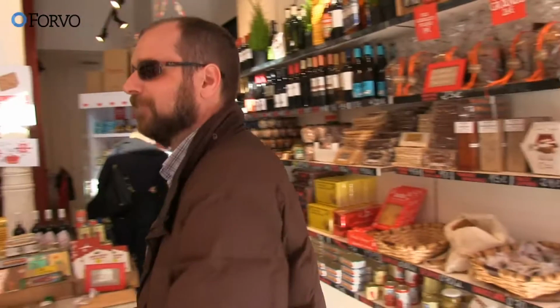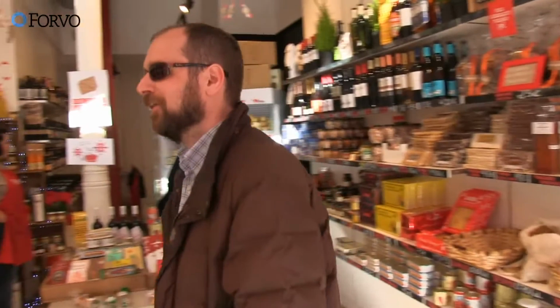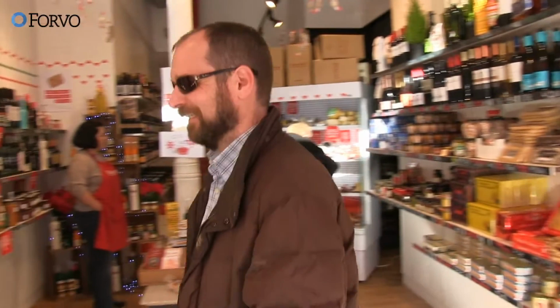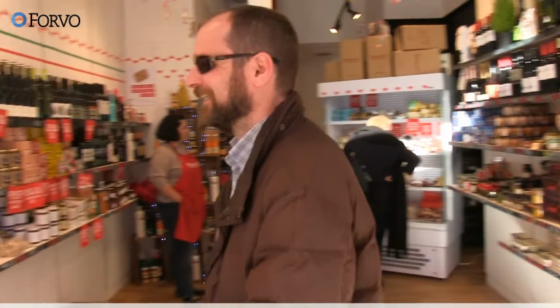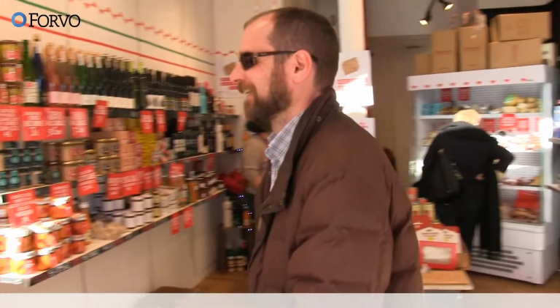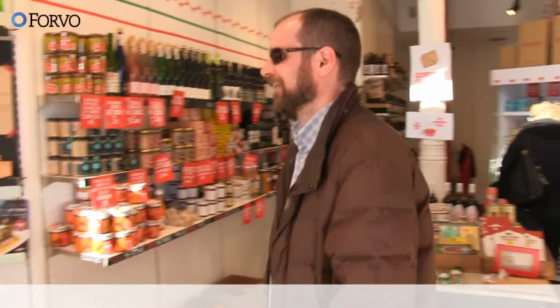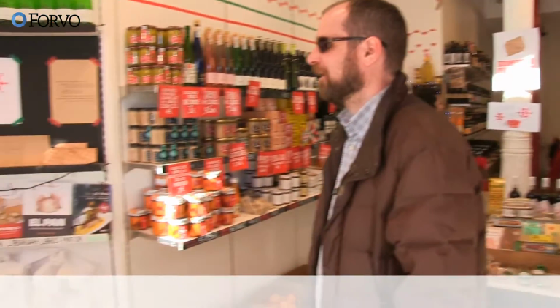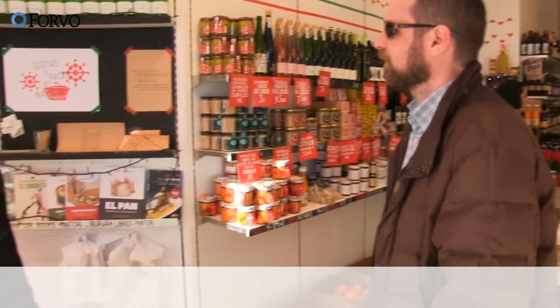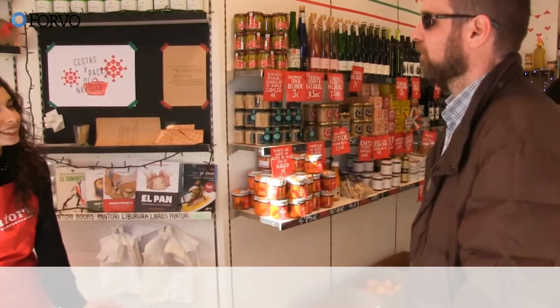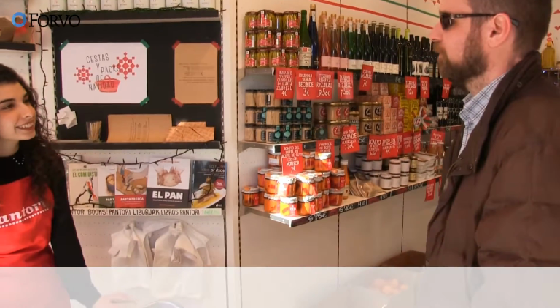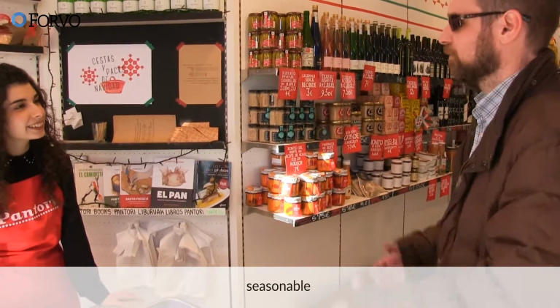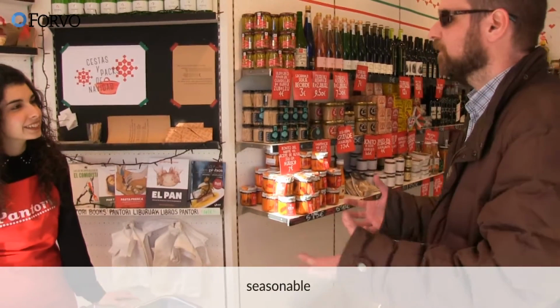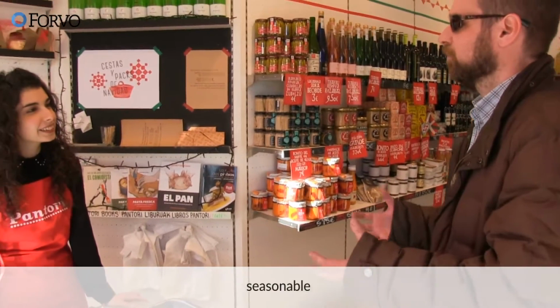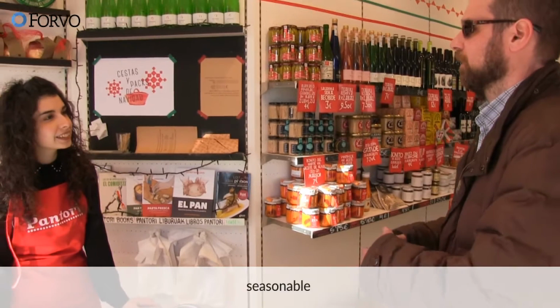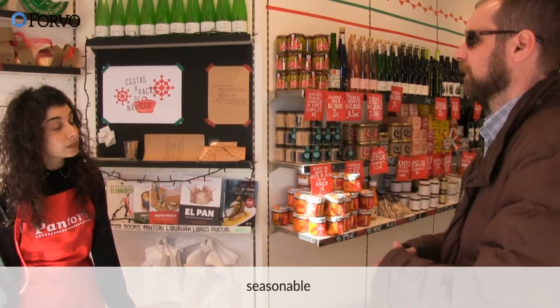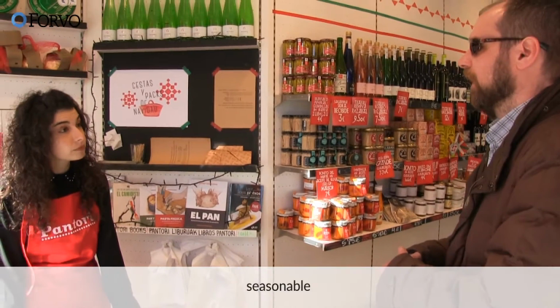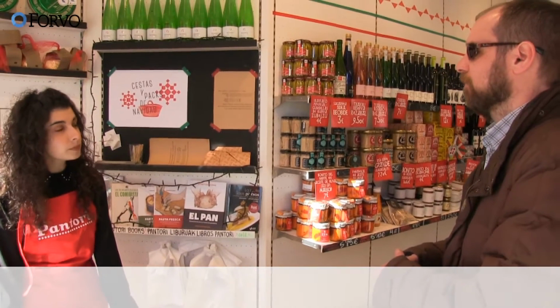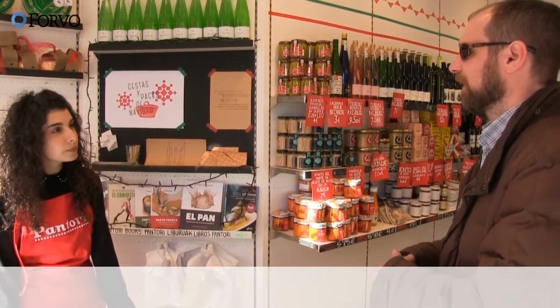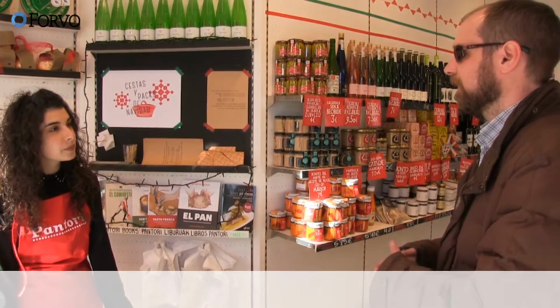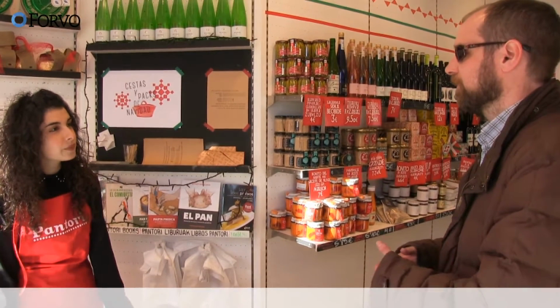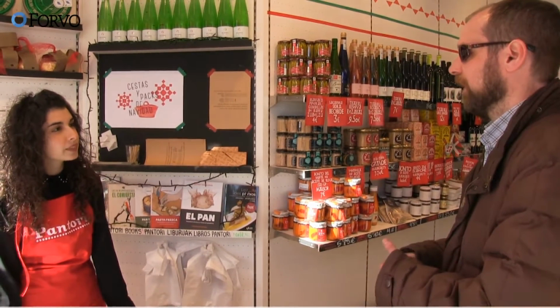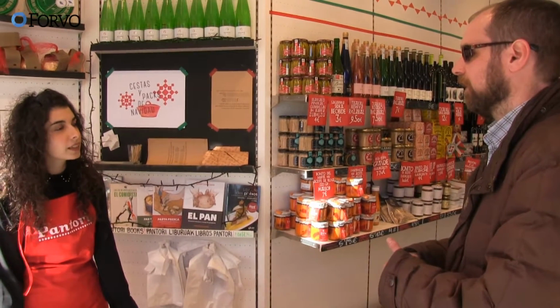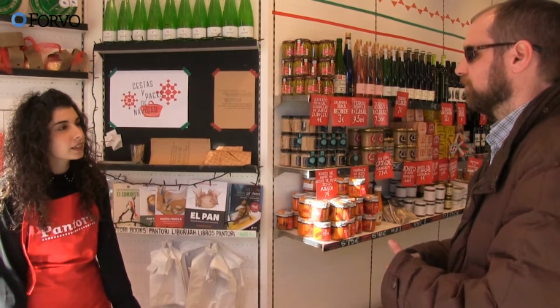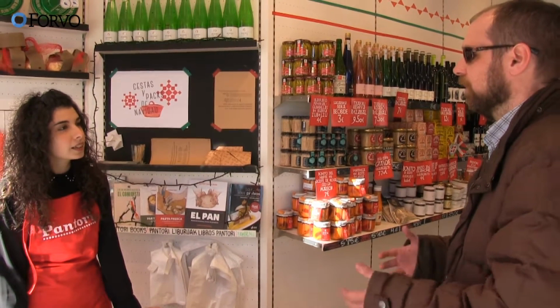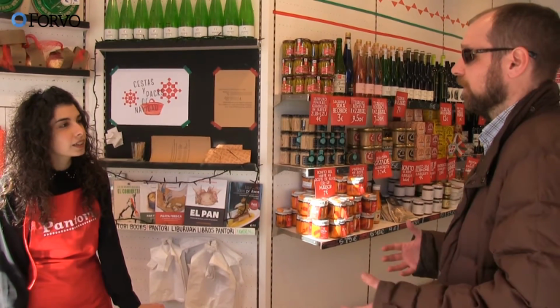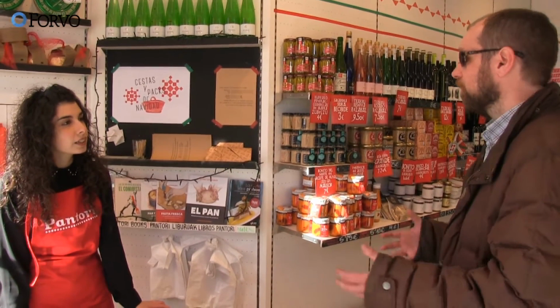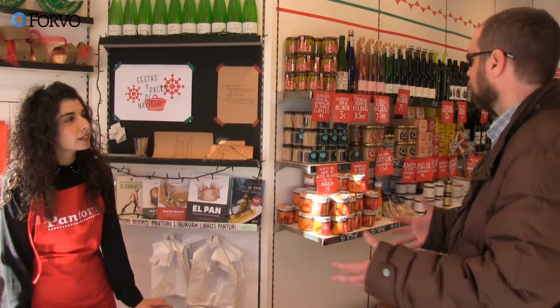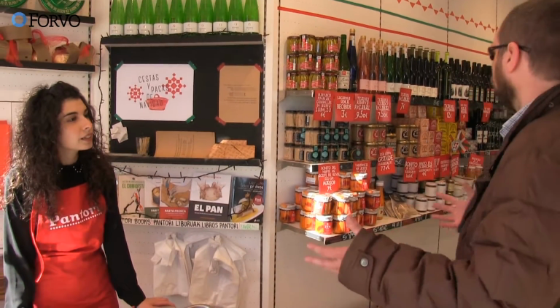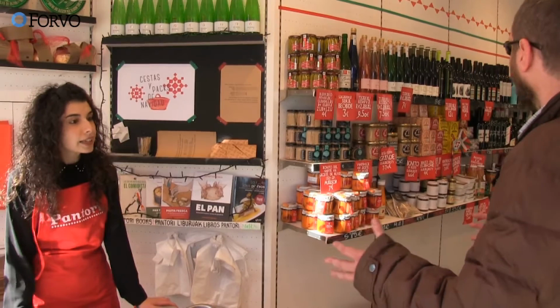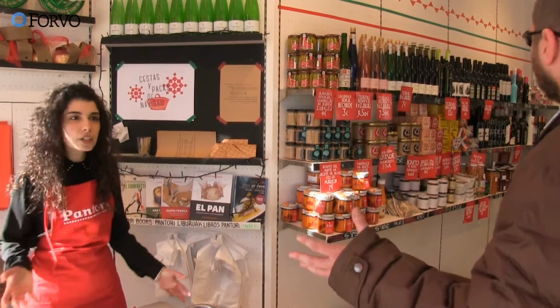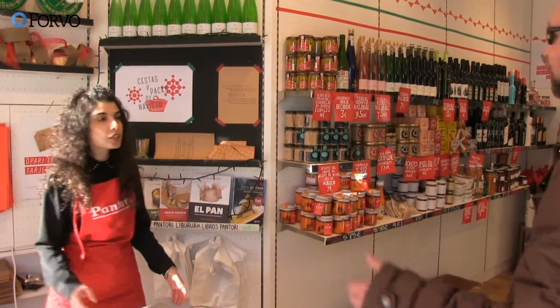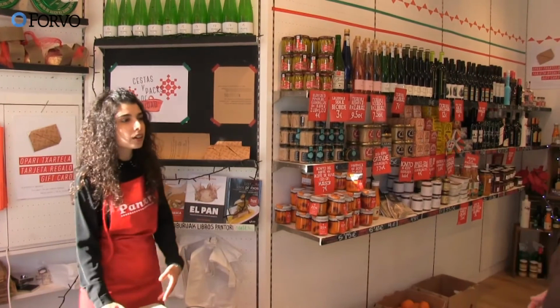Hi there. Hi, how are you? I'm looking for some seasonable products. I'm making a dinner tonight and I was just wondering if you could help me with some products from here. You've got some amazing stuff.